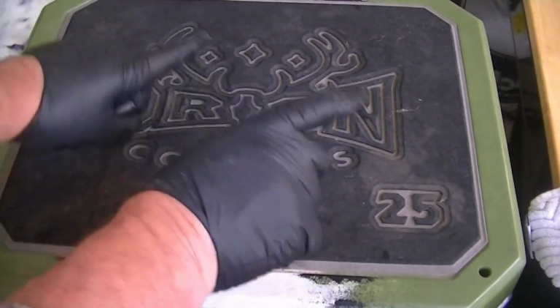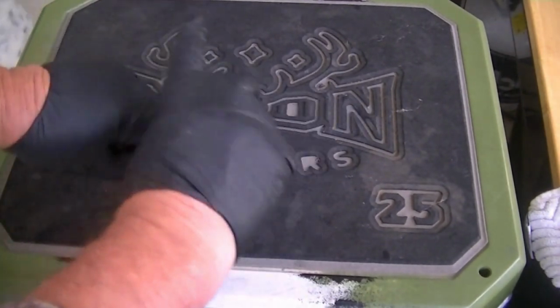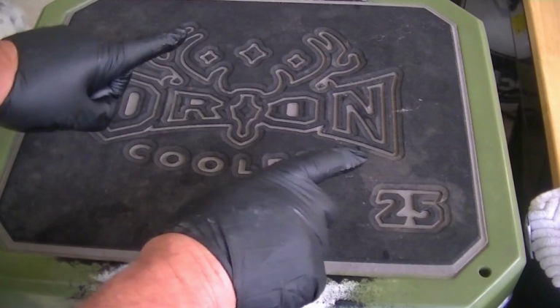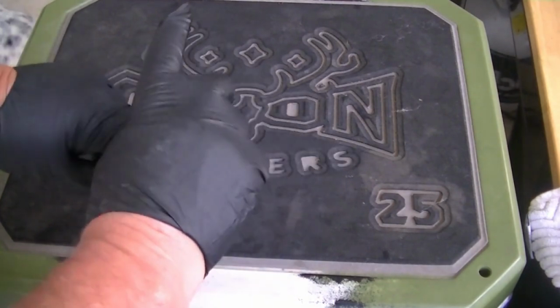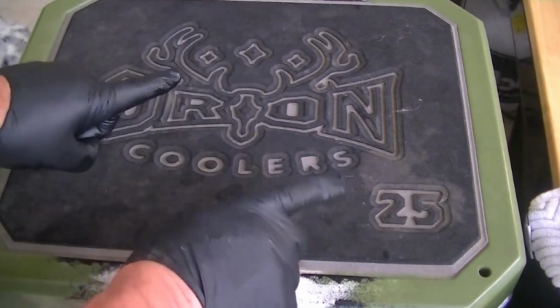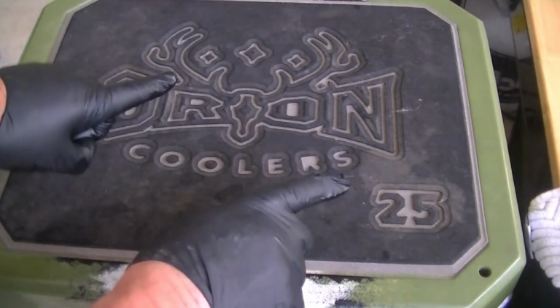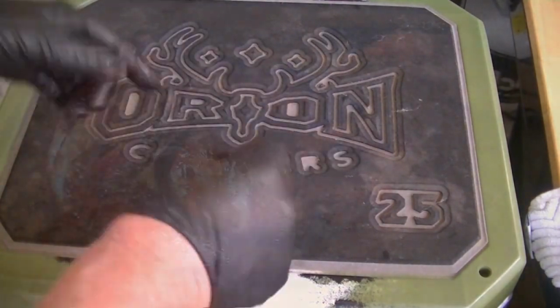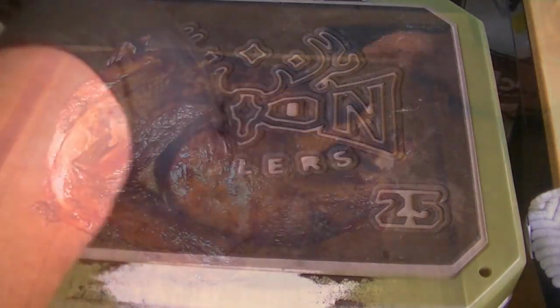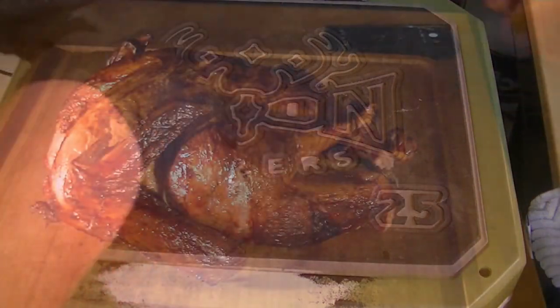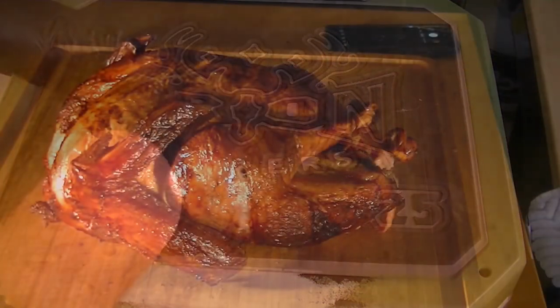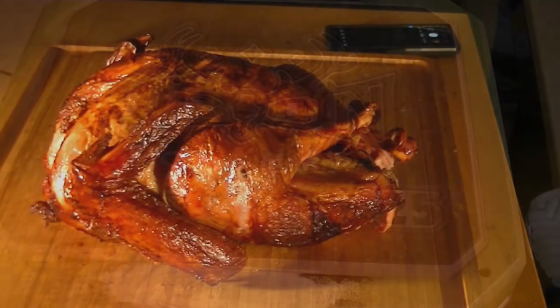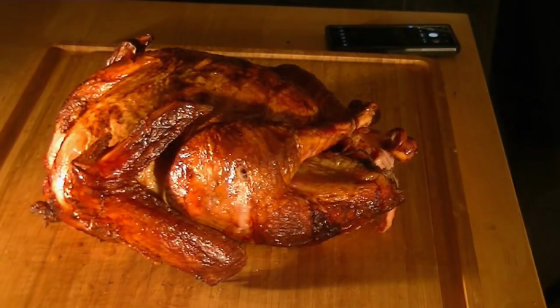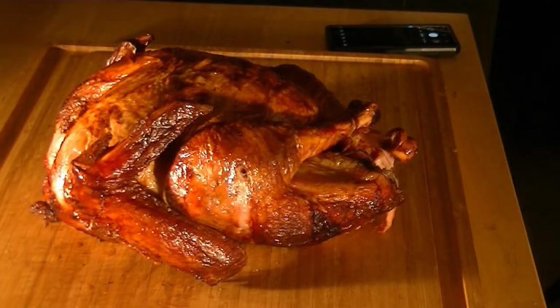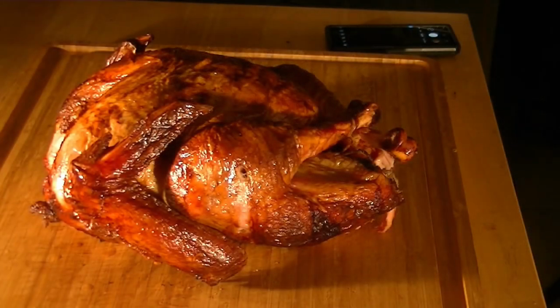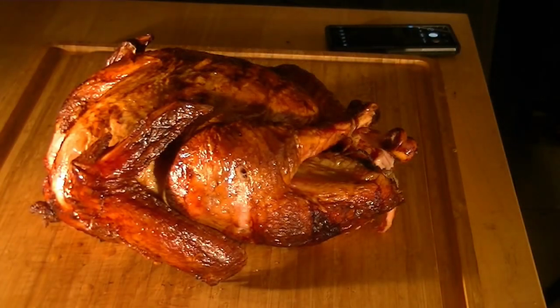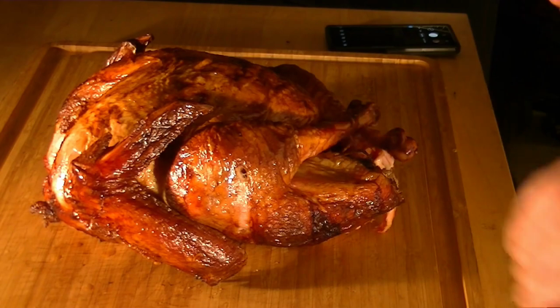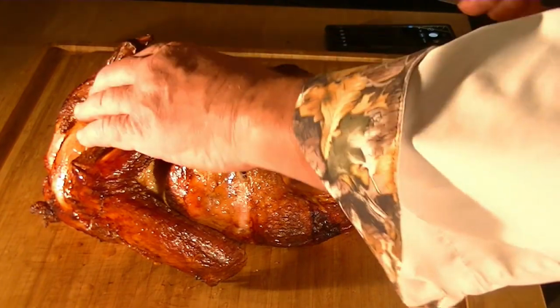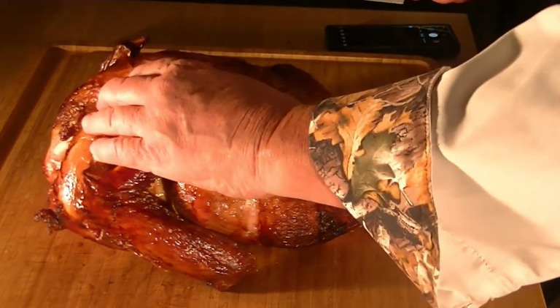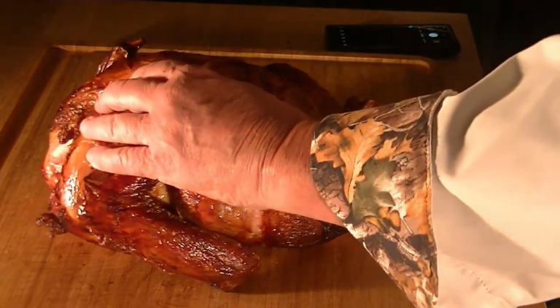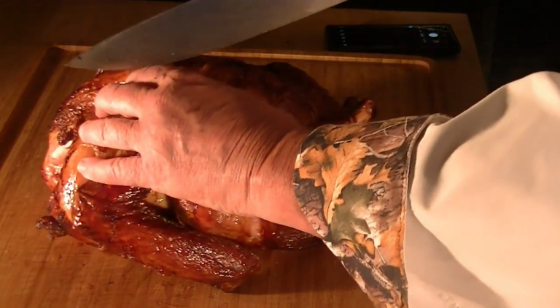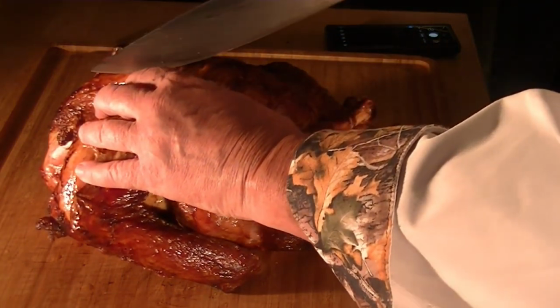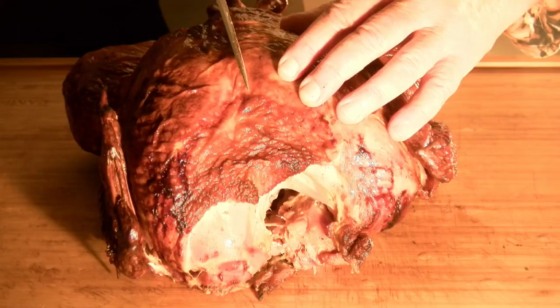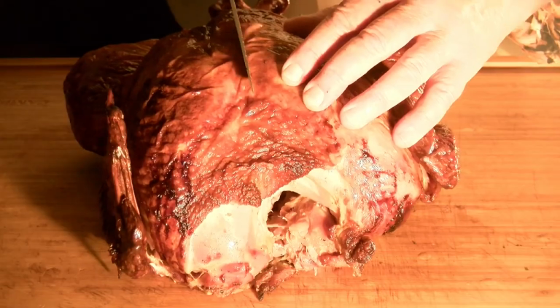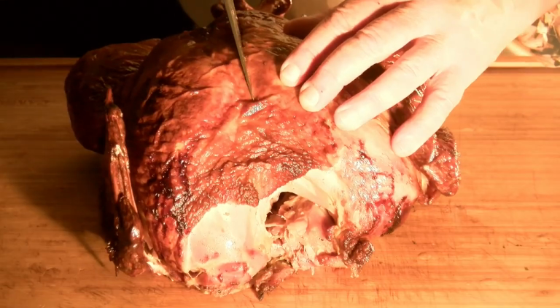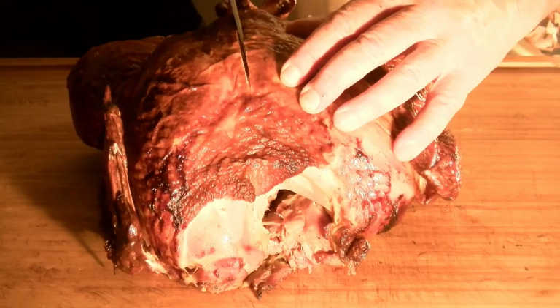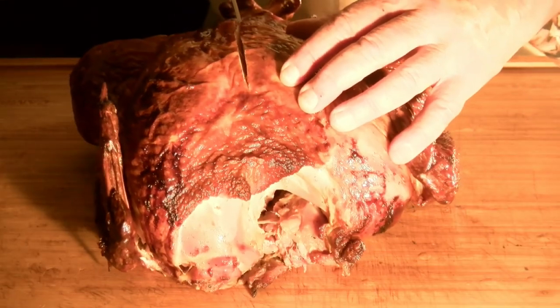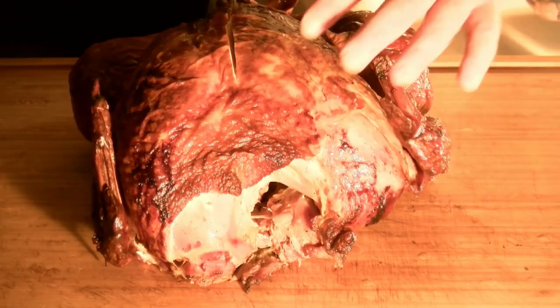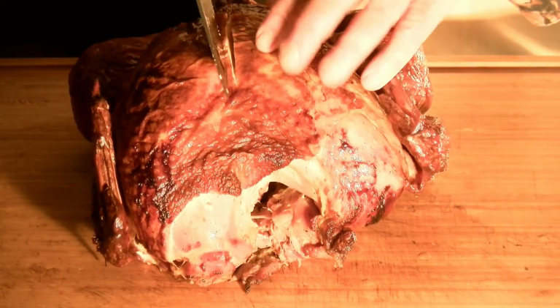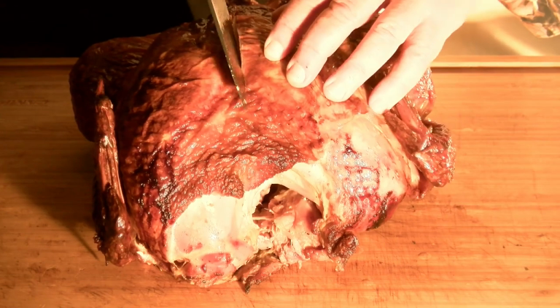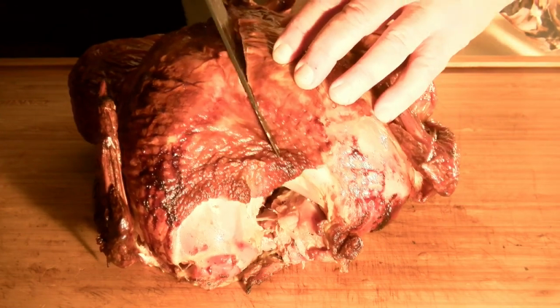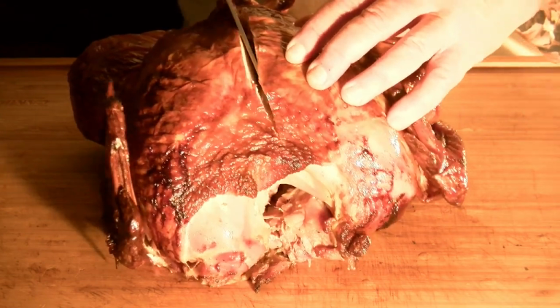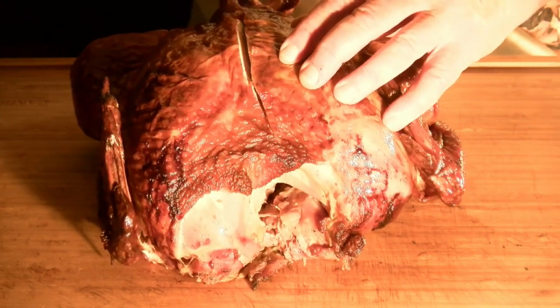I know what you're thinking — it's not going to be hot in two hours. Trust me. As long as nobody opens the lid and lets the heat out, it'll be screaming hot when you start carving. Carve by removing each breast fillet.